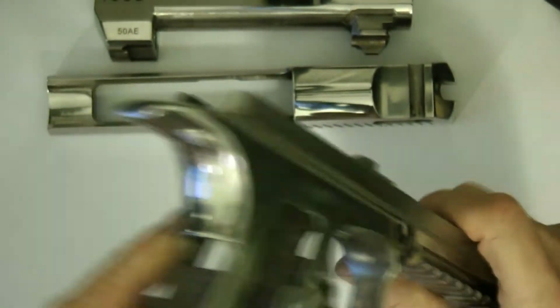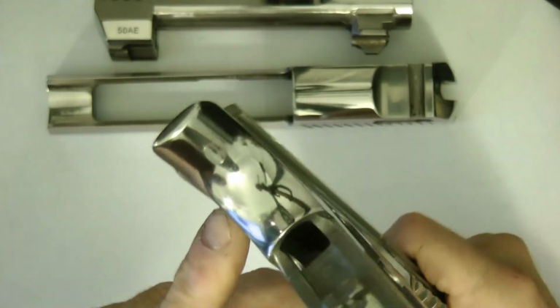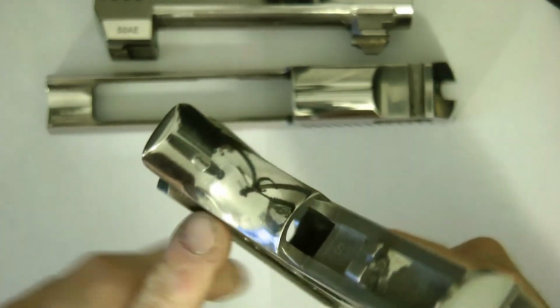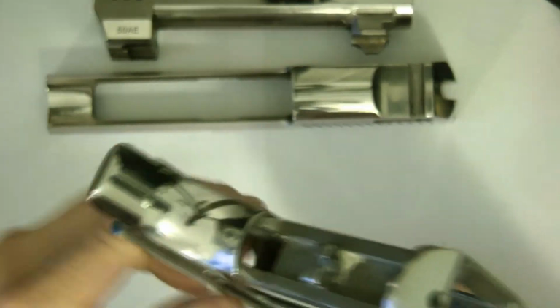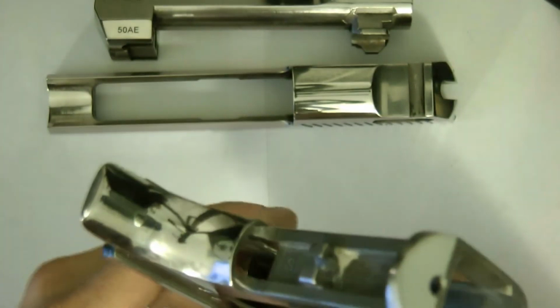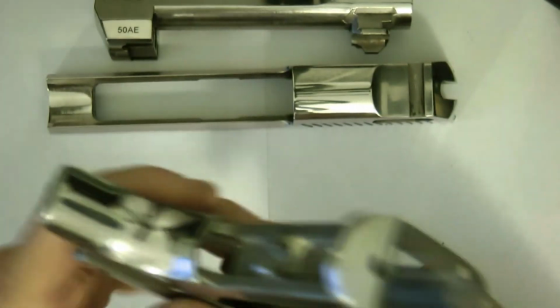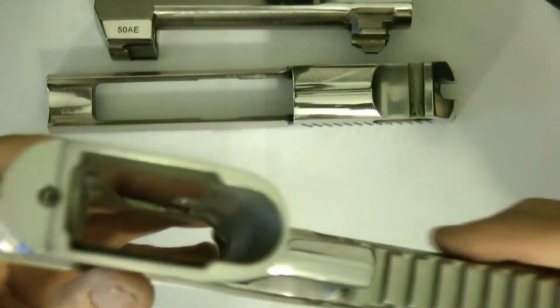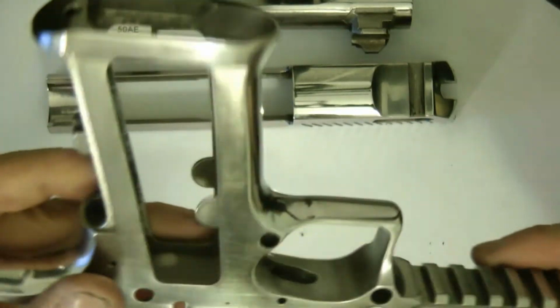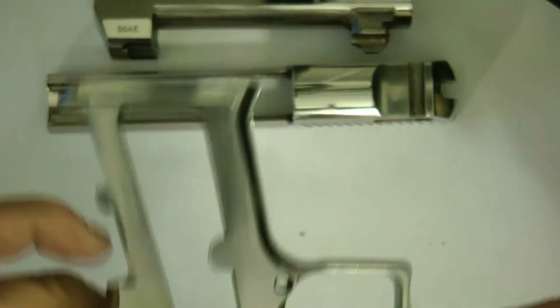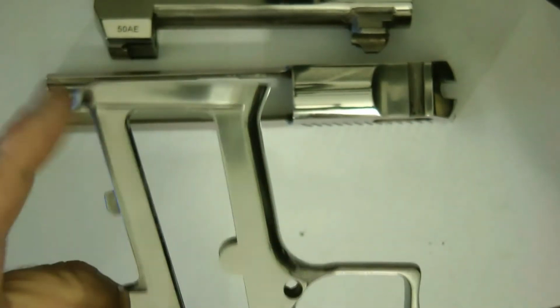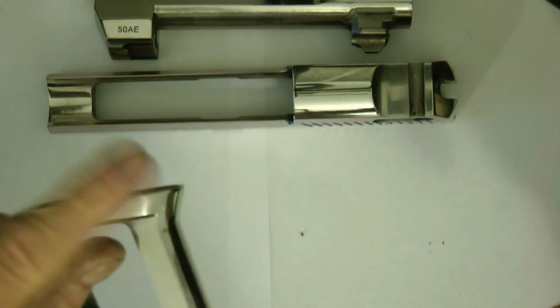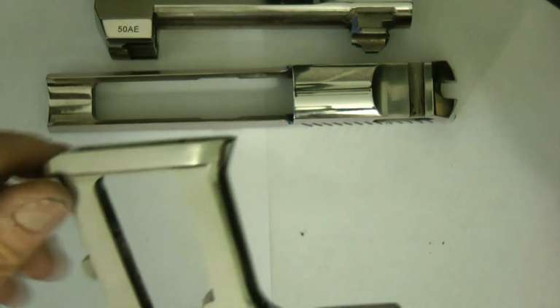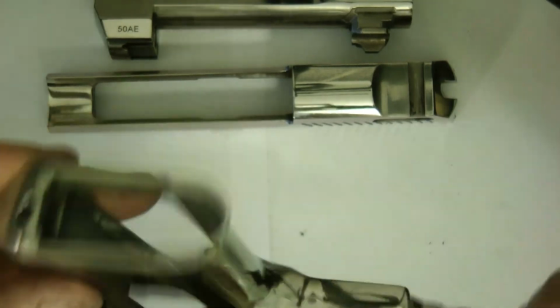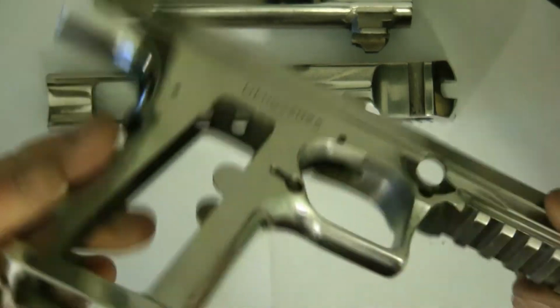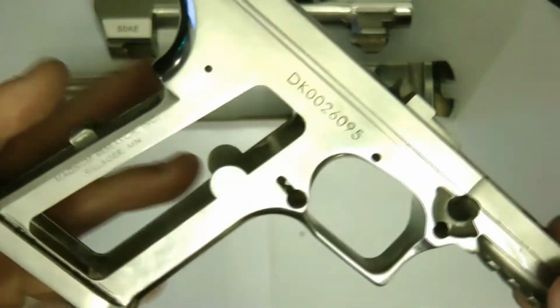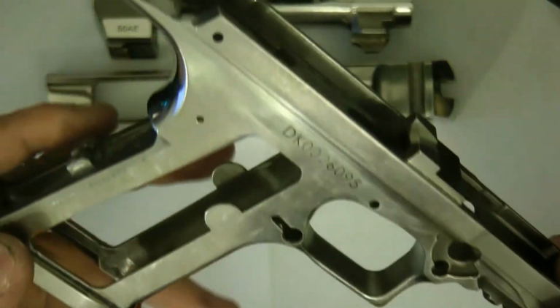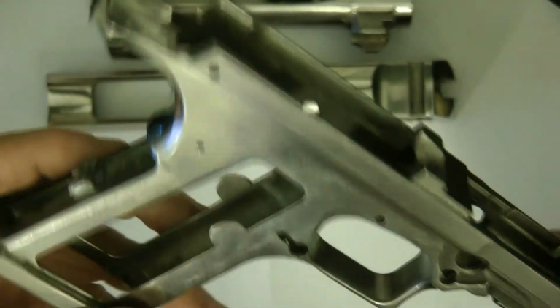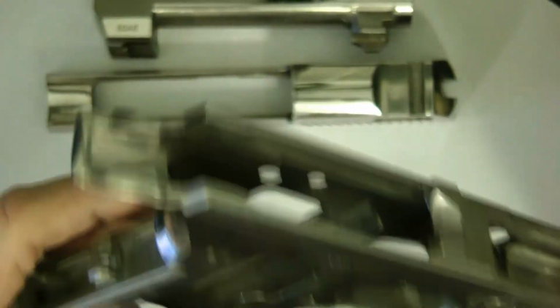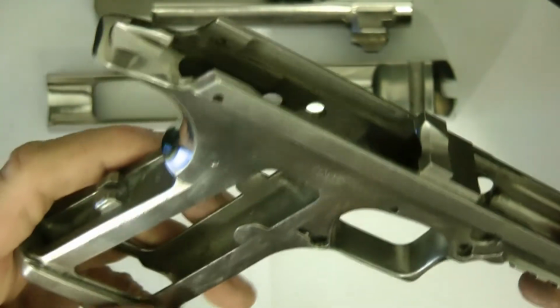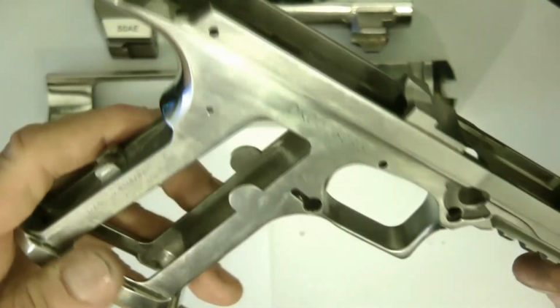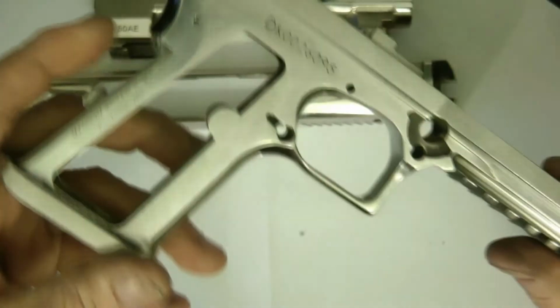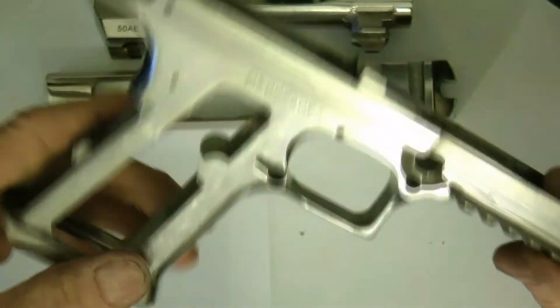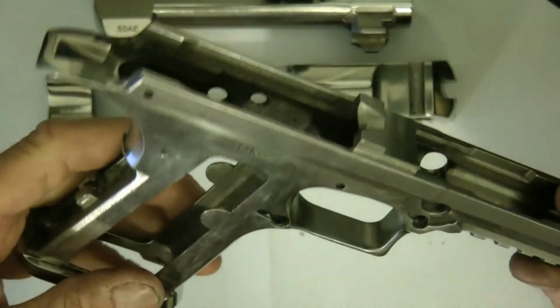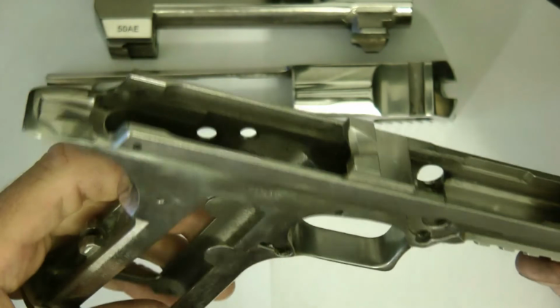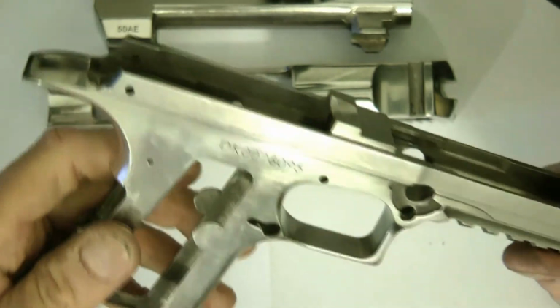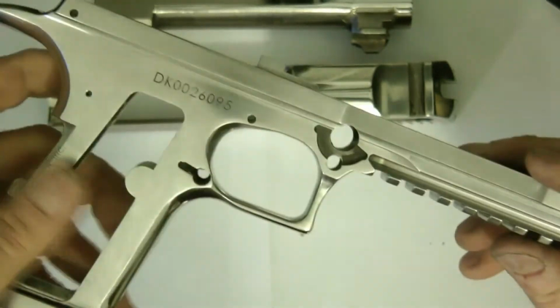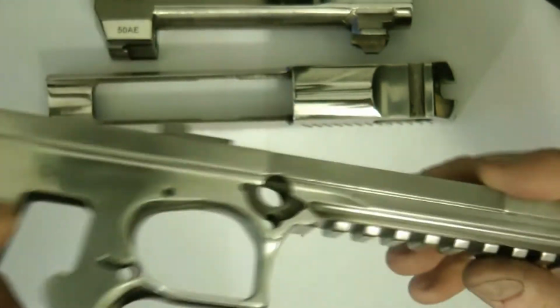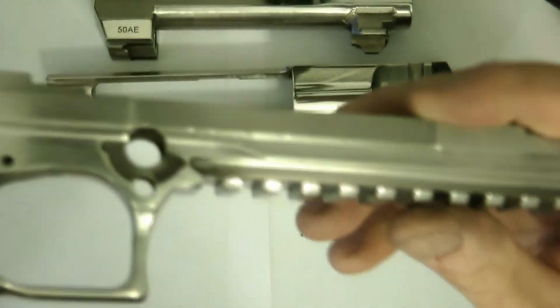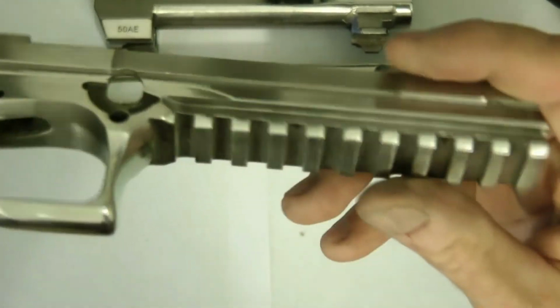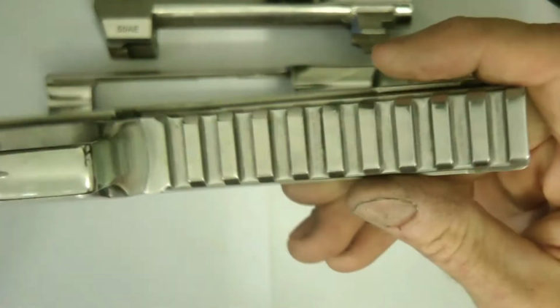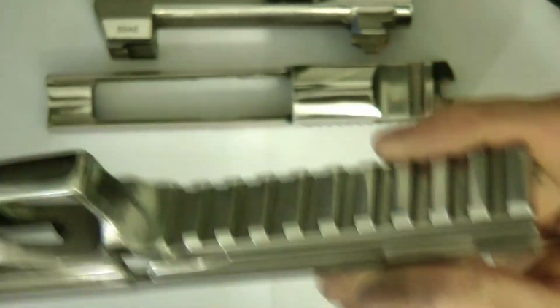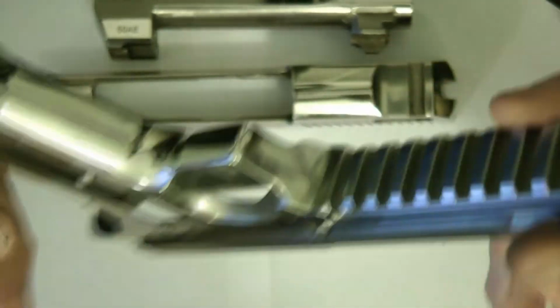That's the only time I needed the Dremel — it was to remove that bump. Polishing this was a pain because it had that texture on it. But it turns out pretty good.